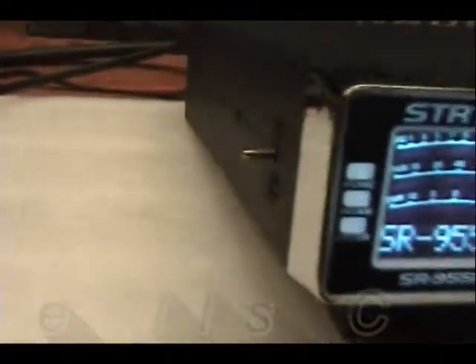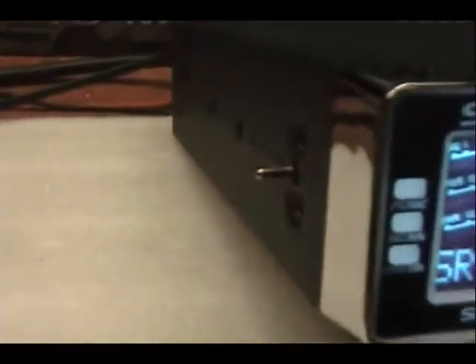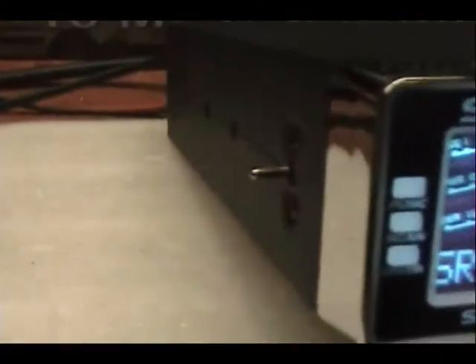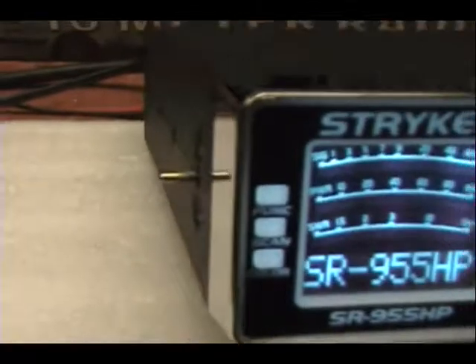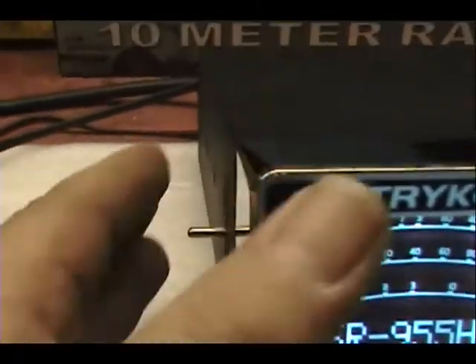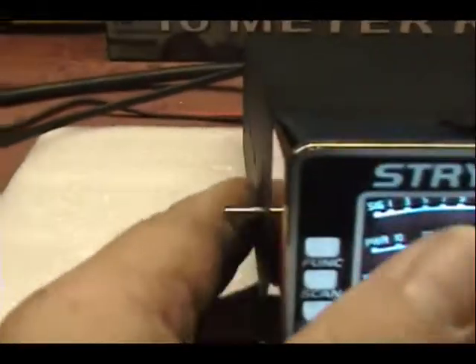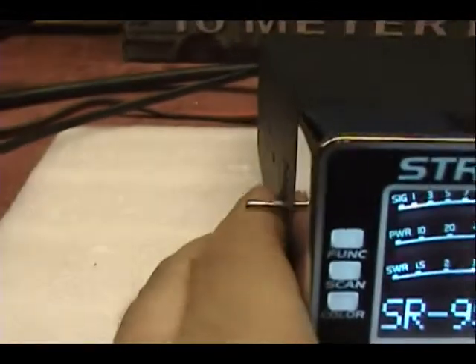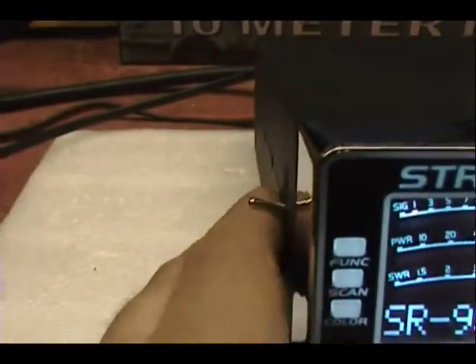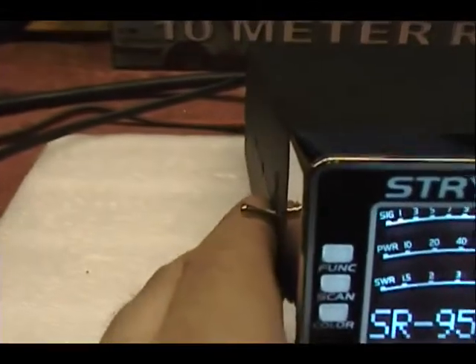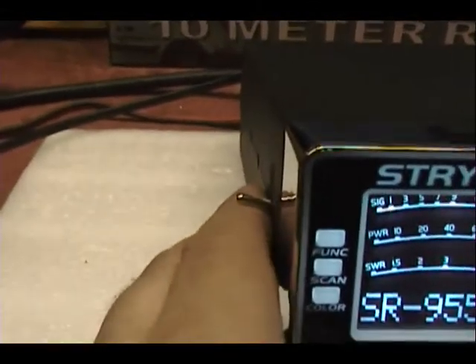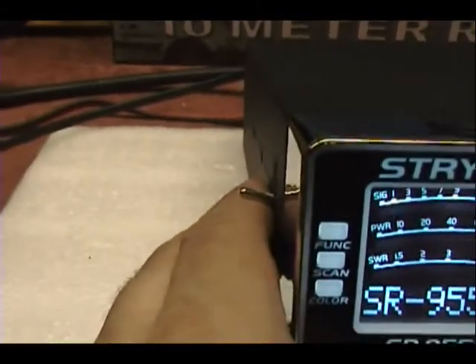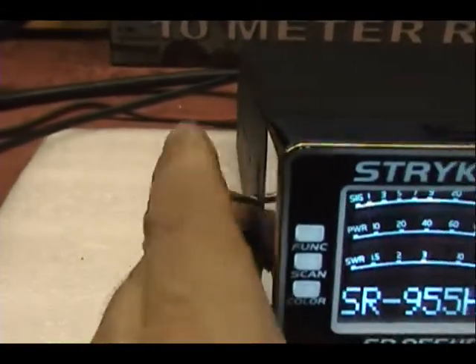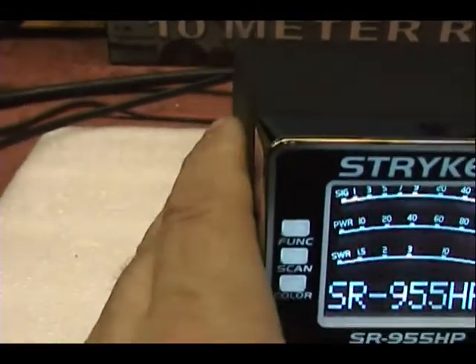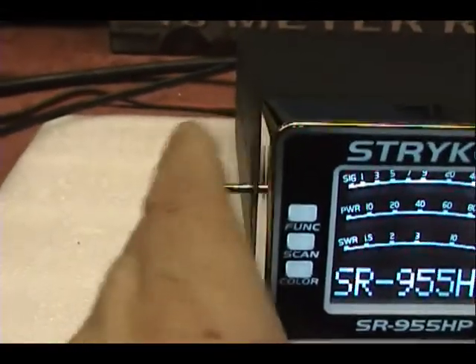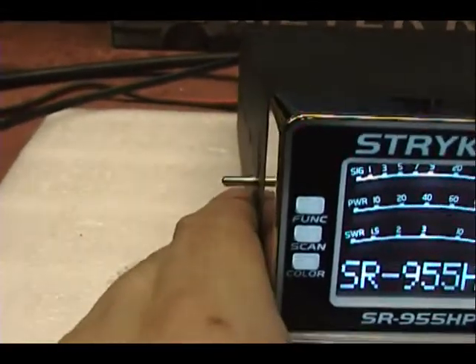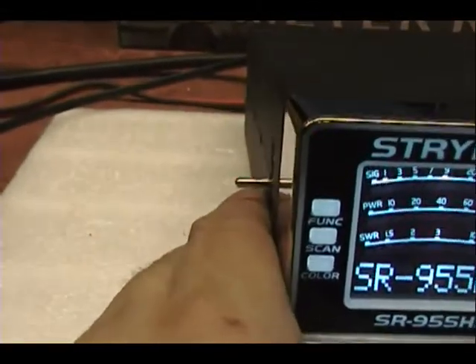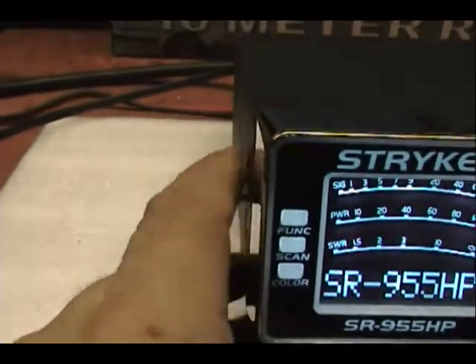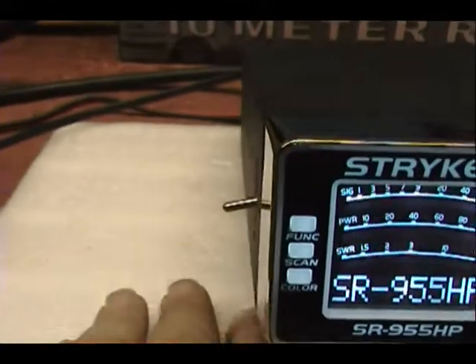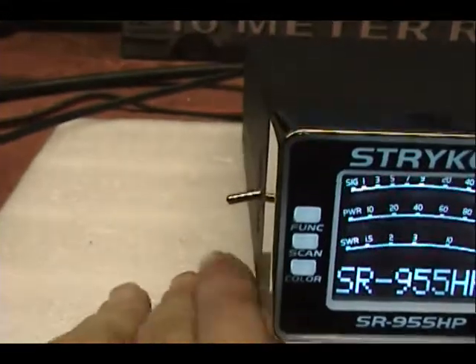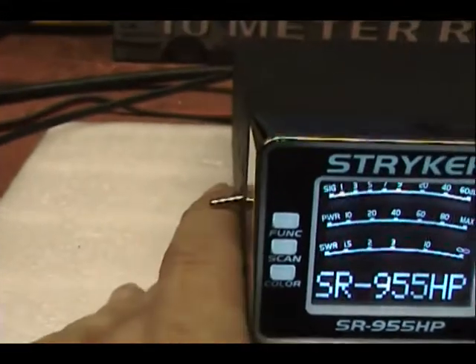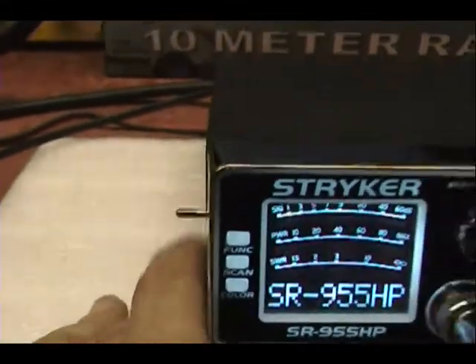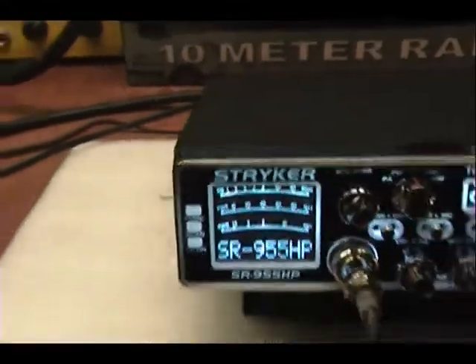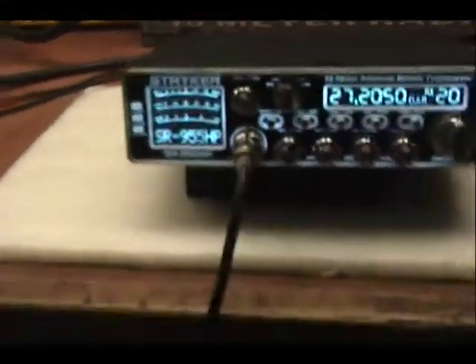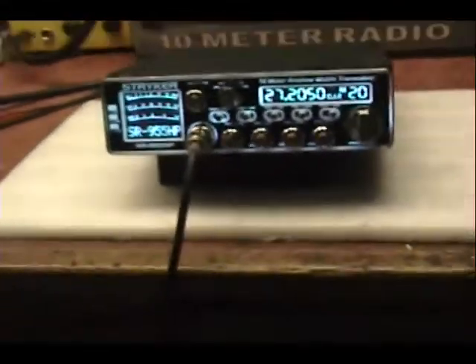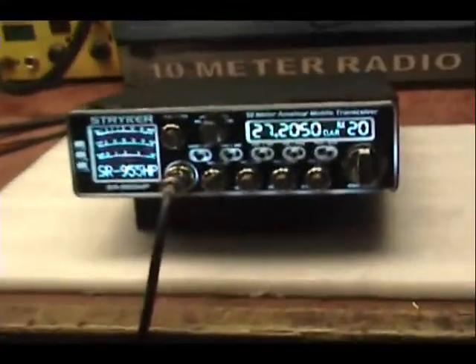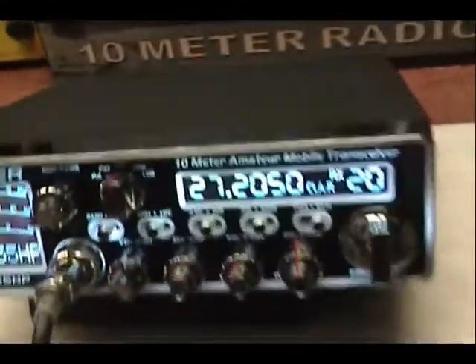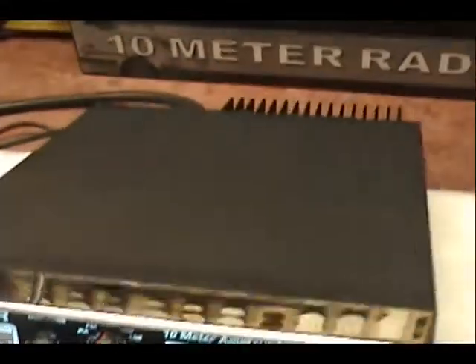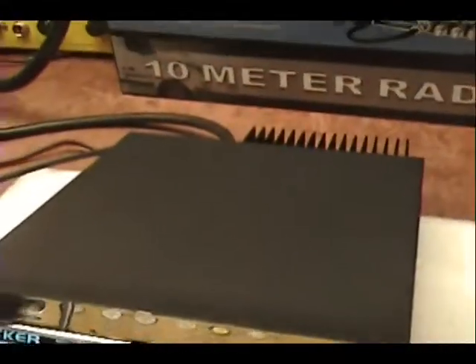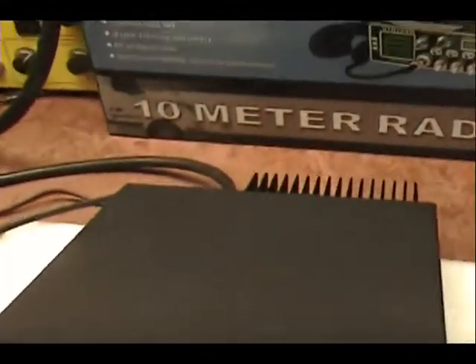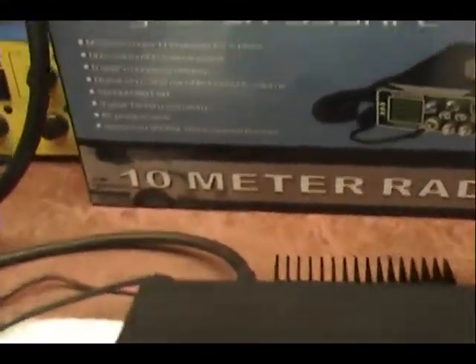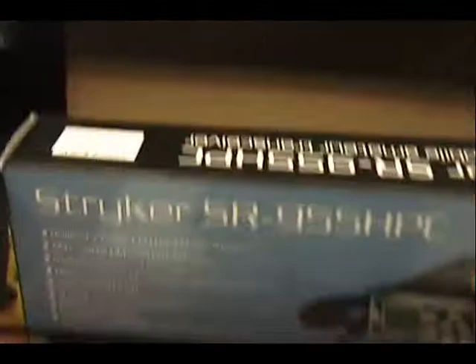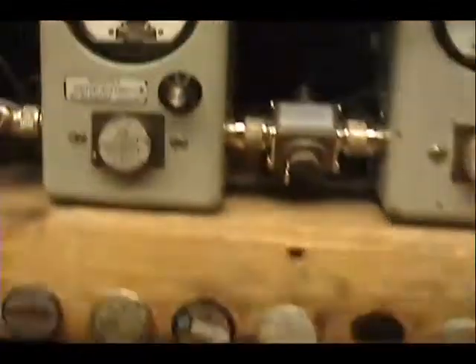It's also got a little copycat recorder over here. Put the switch up and record. Put the switch down and play it back over here. Maybe we'll try that out in a little bit if there's somebody on the air when we try it out.